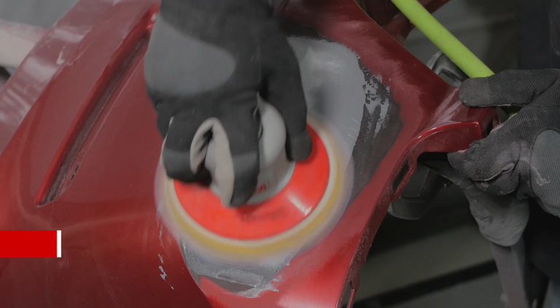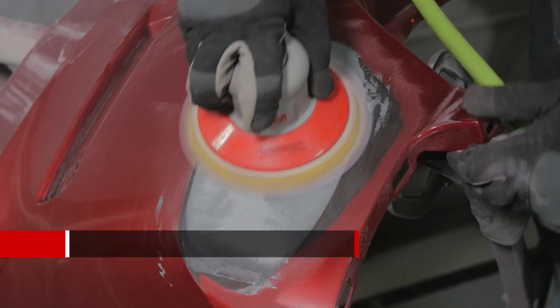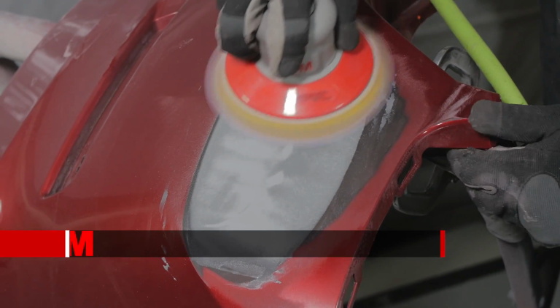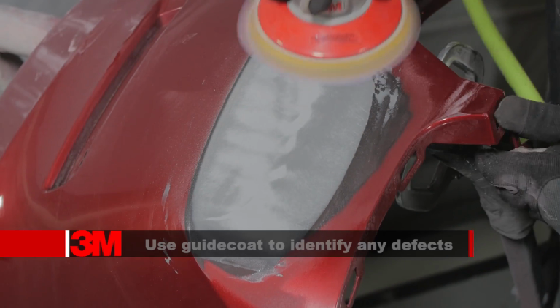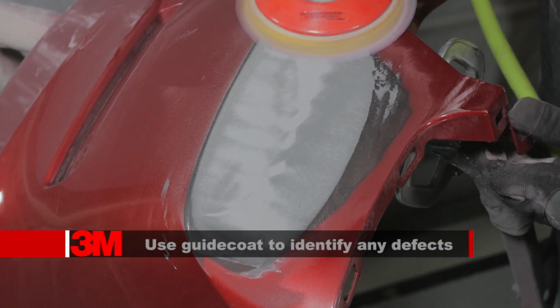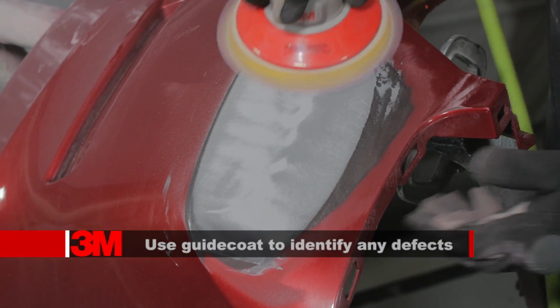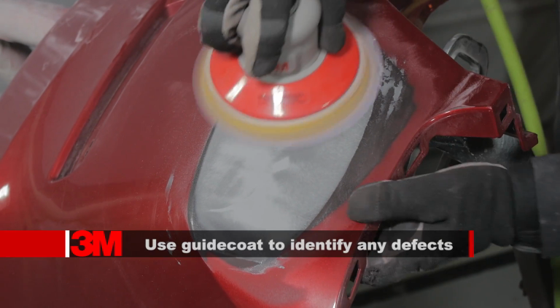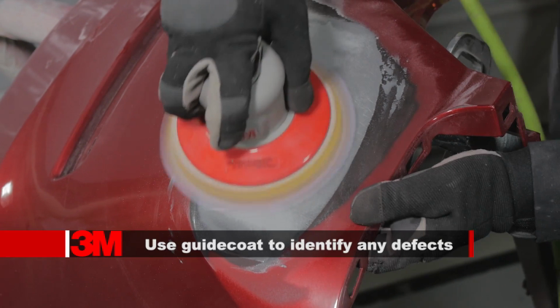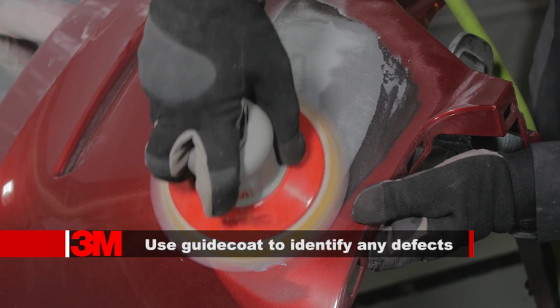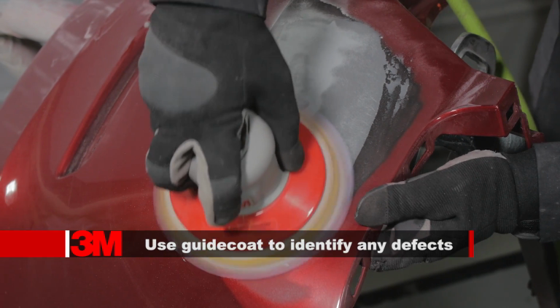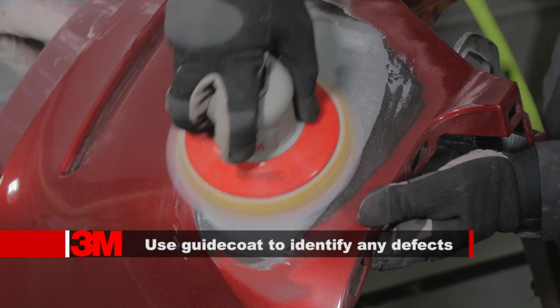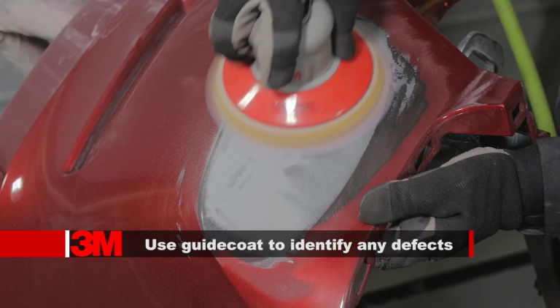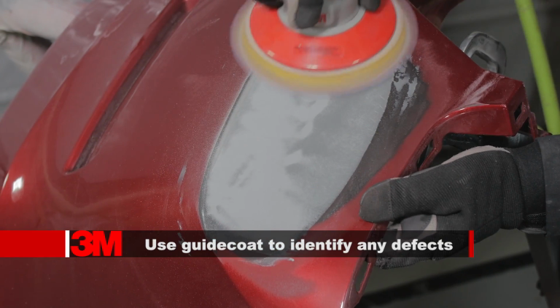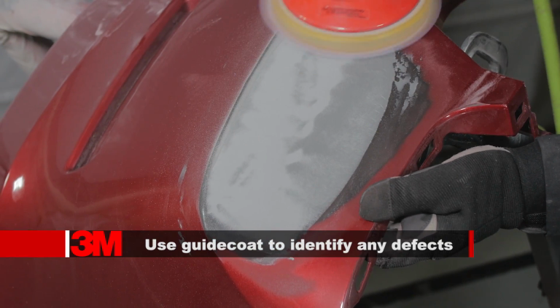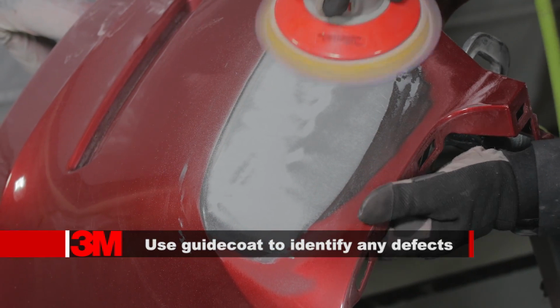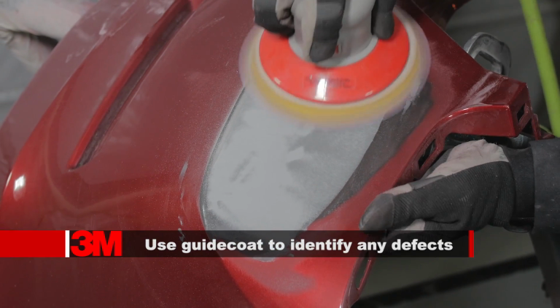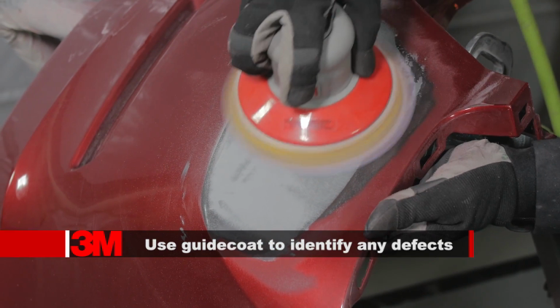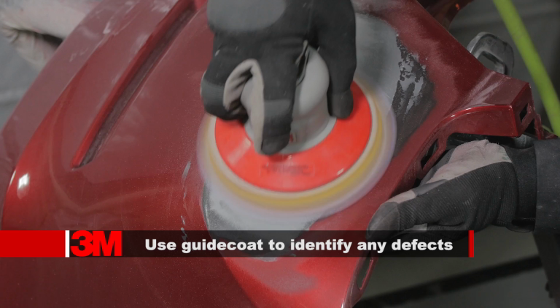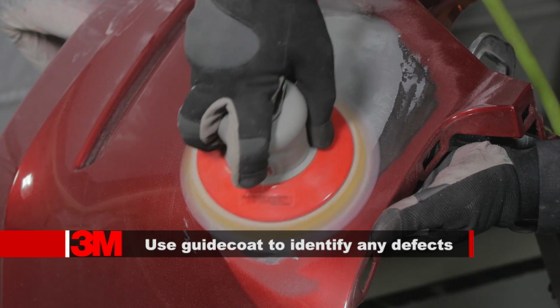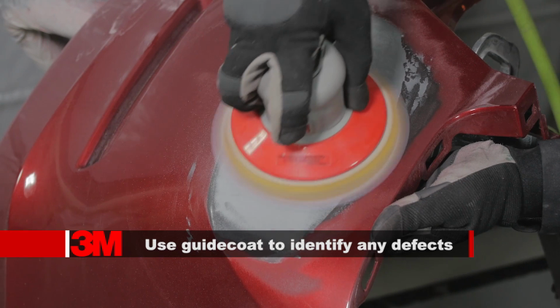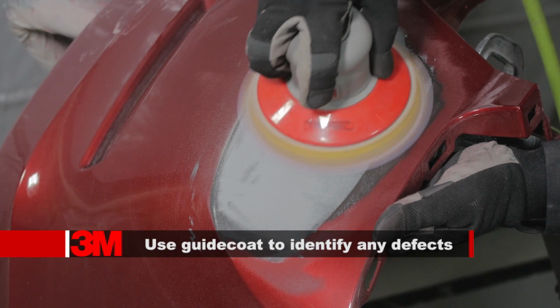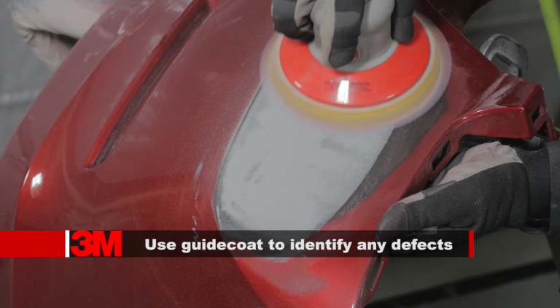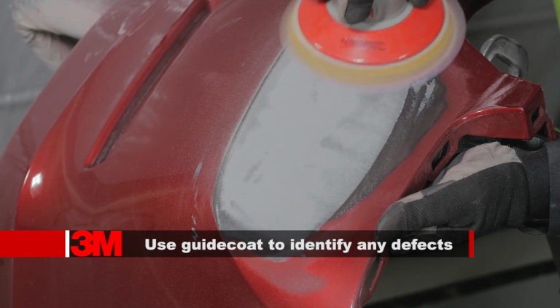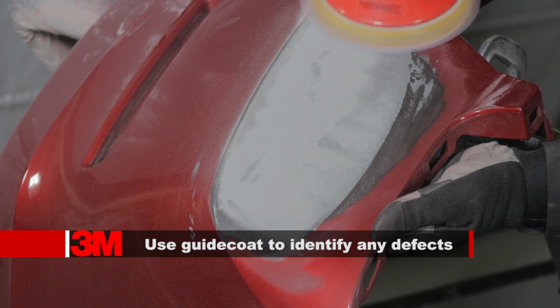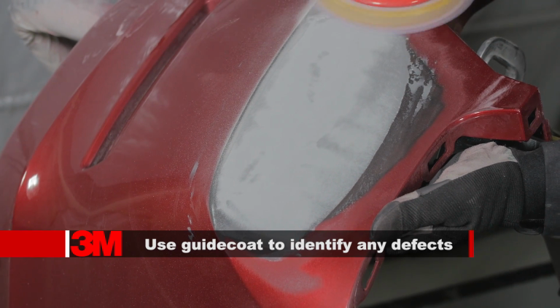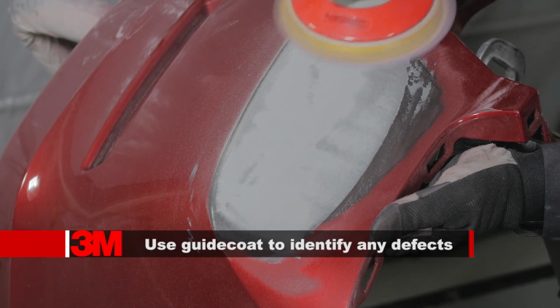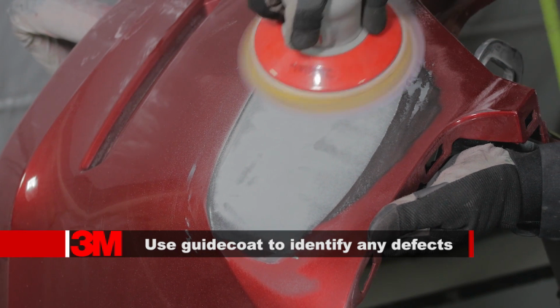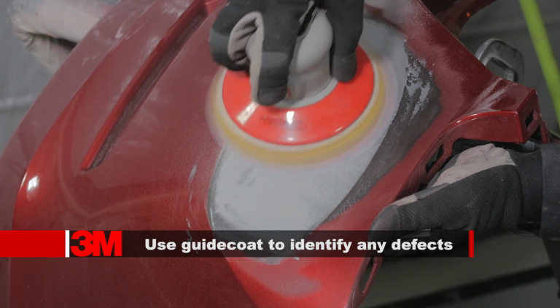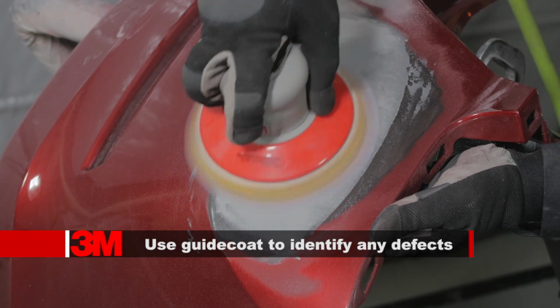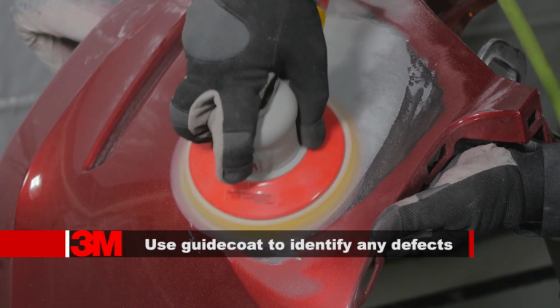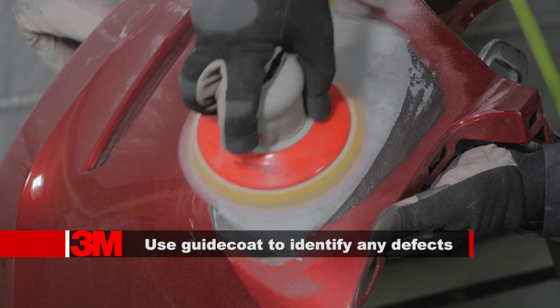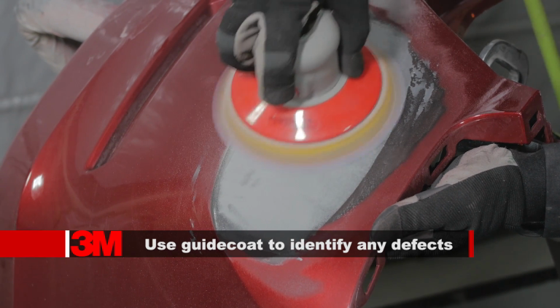Use a DA with P180 grit to level the surface, followed by a hand block with P180 grit to straighten and shape the repair.